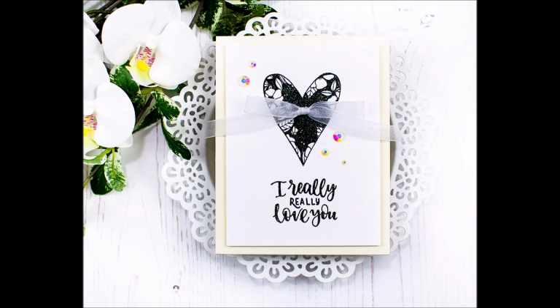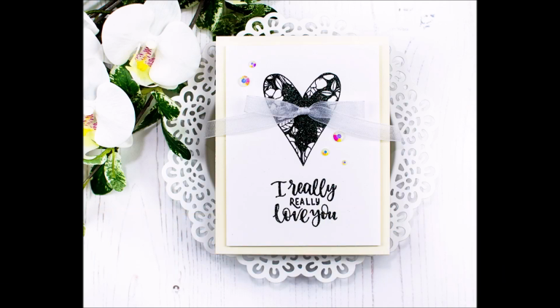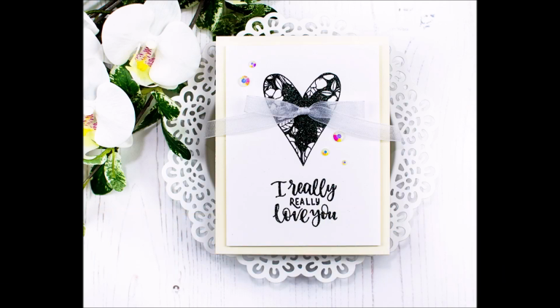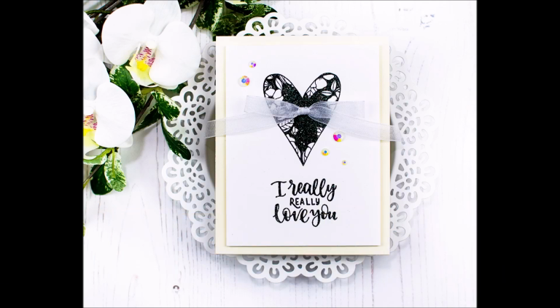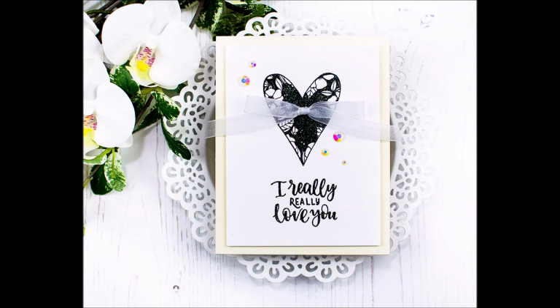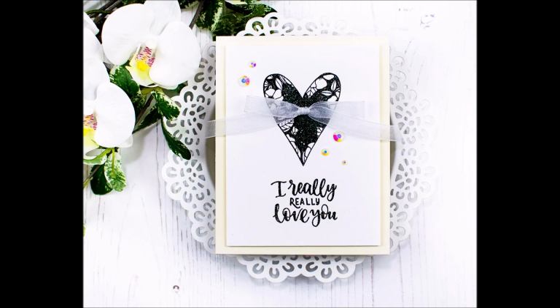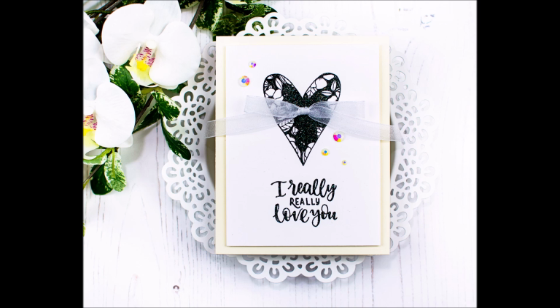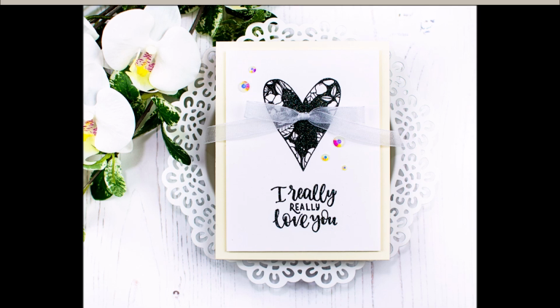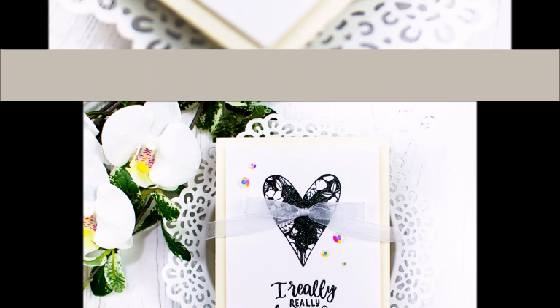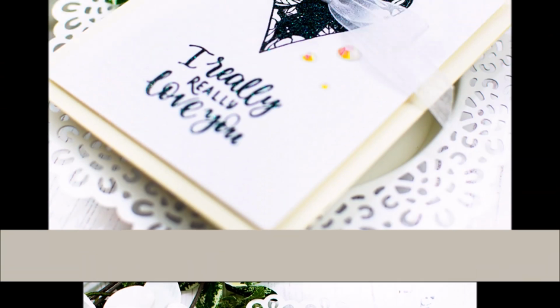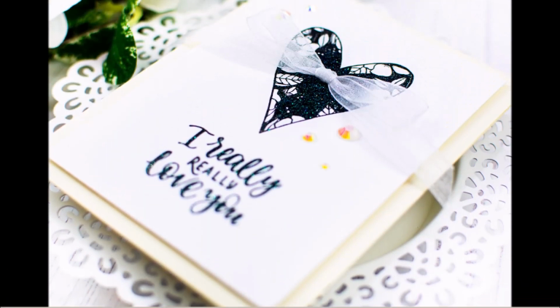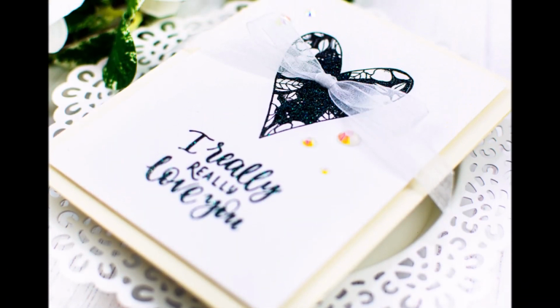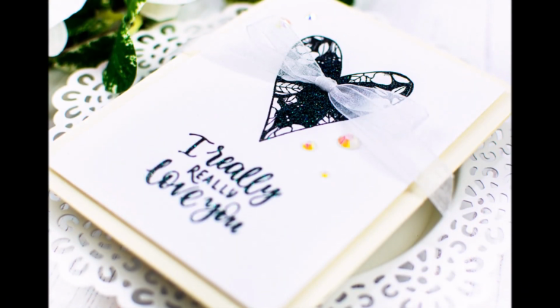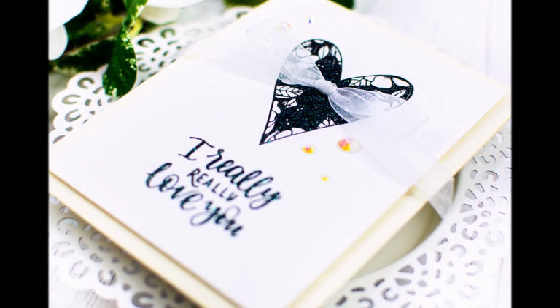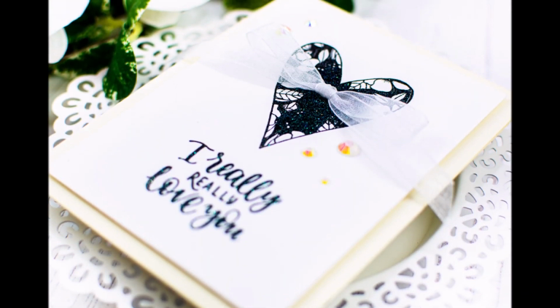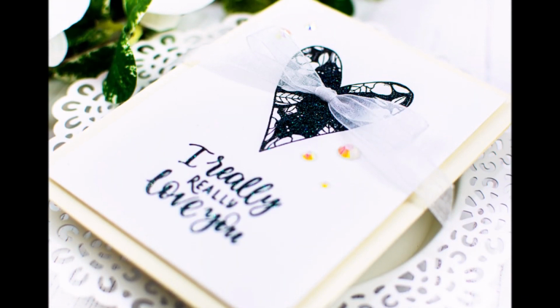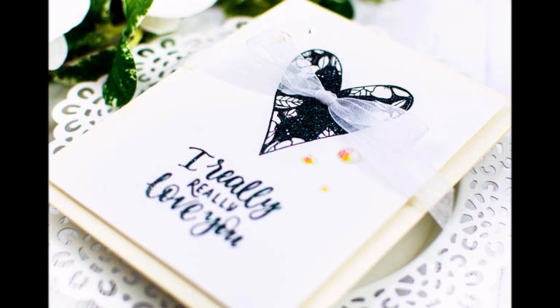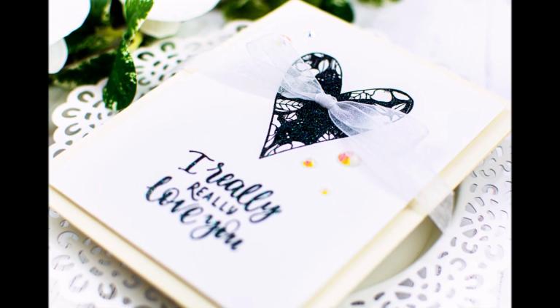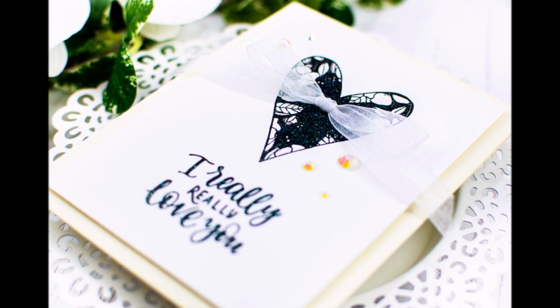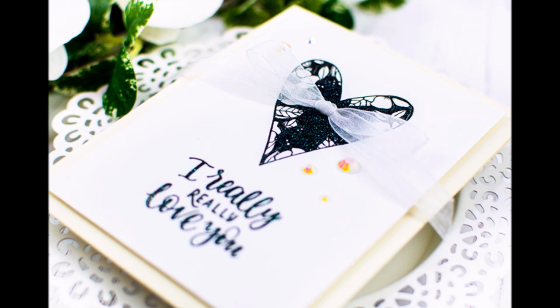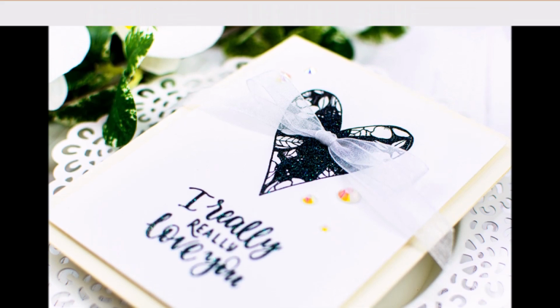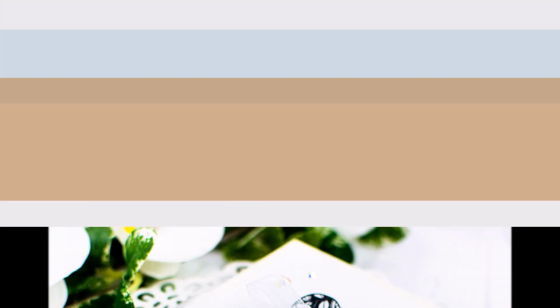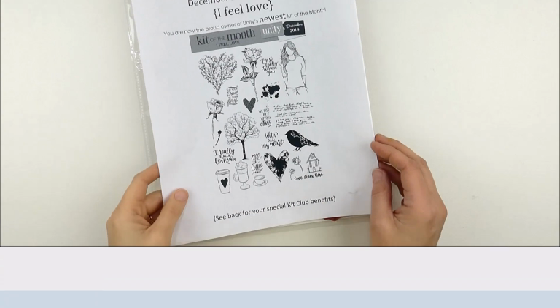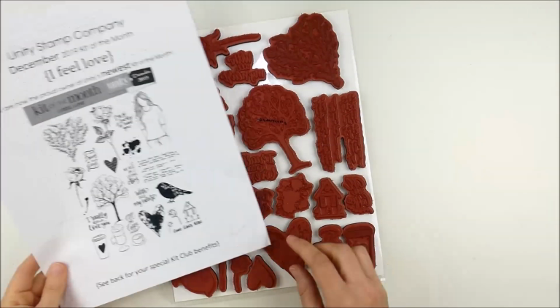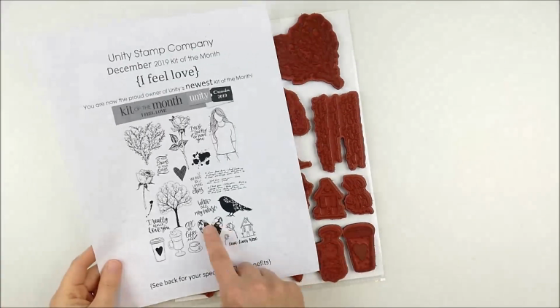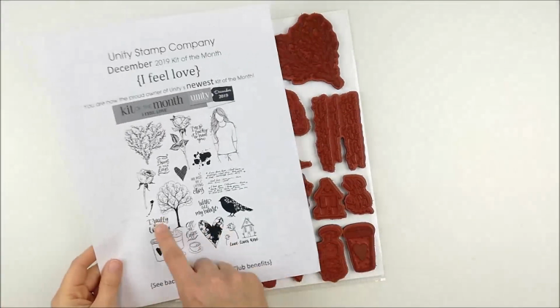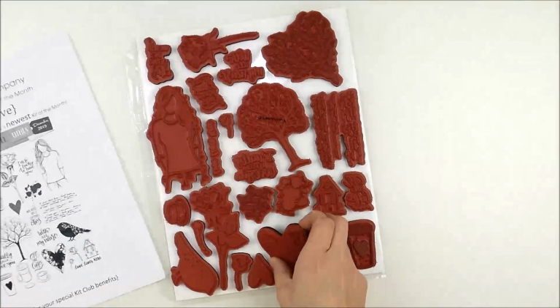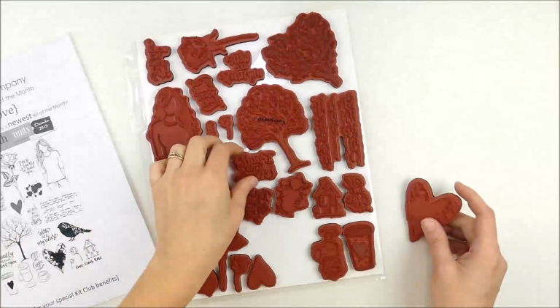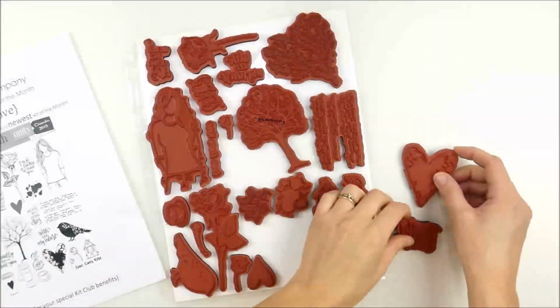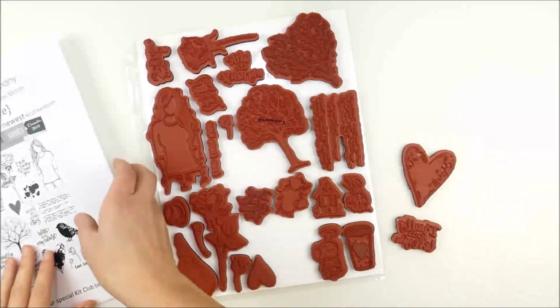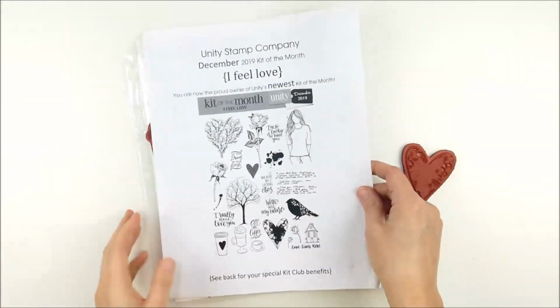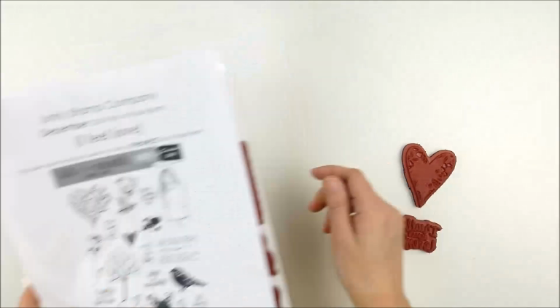Hello, this is Heather Hoffman, and I'm here today to share a really simple and neutral card with a fun little trick for making a perfect bow on the front of your card. I'm using the December 2019 kit of the month and the solid heart image and one of the sentiments.